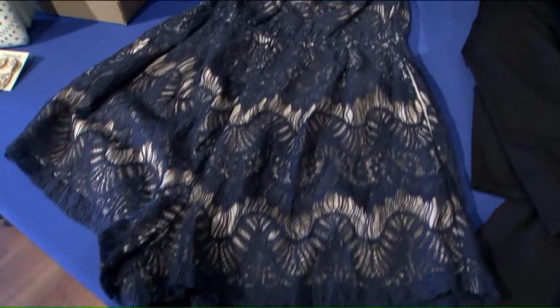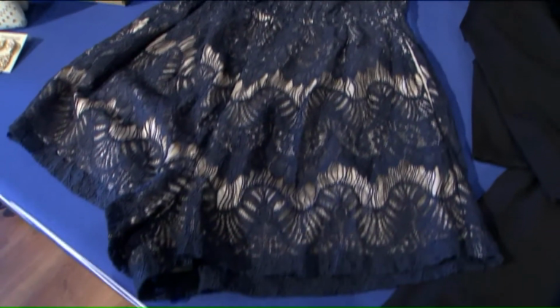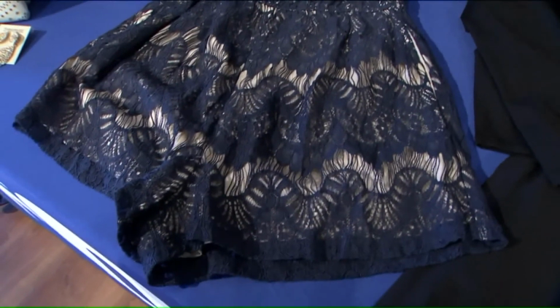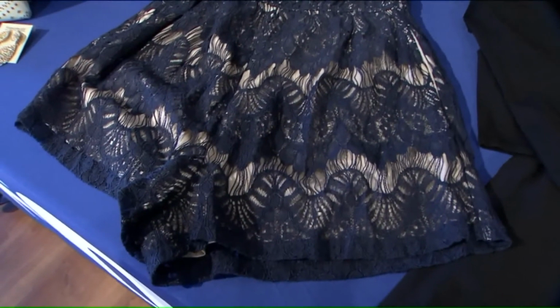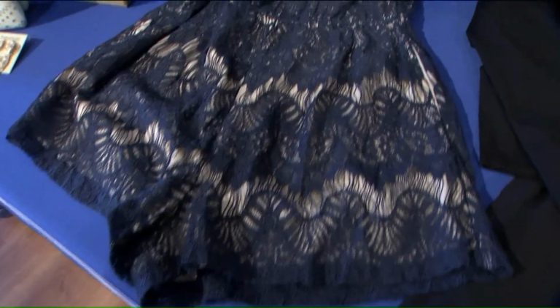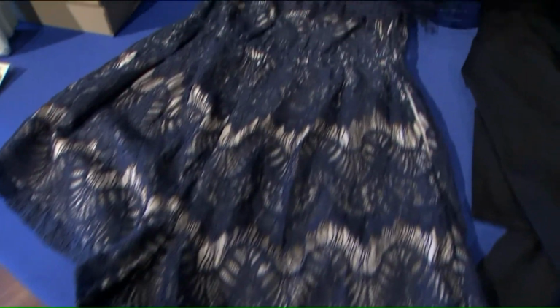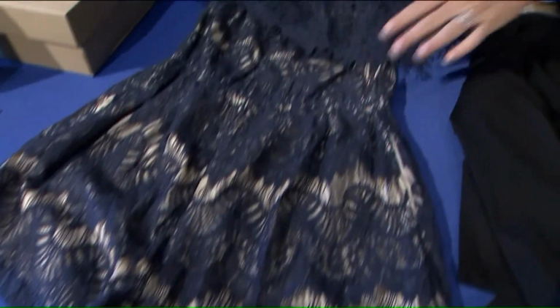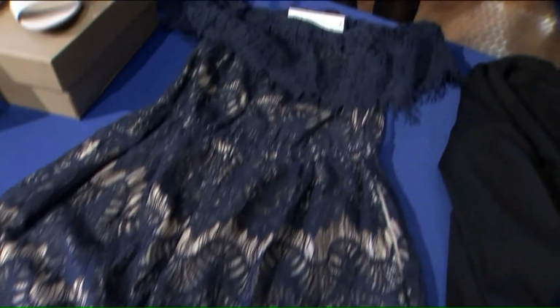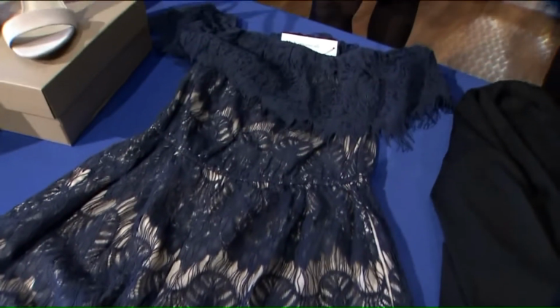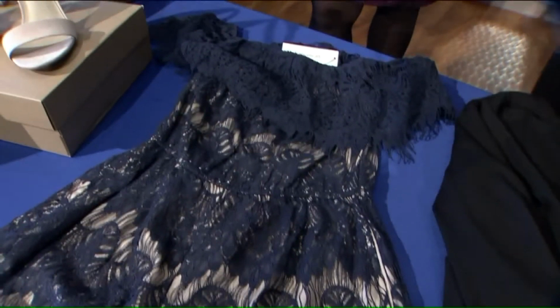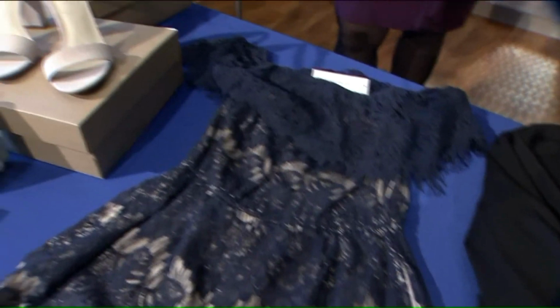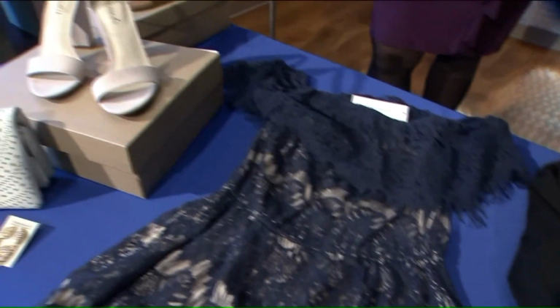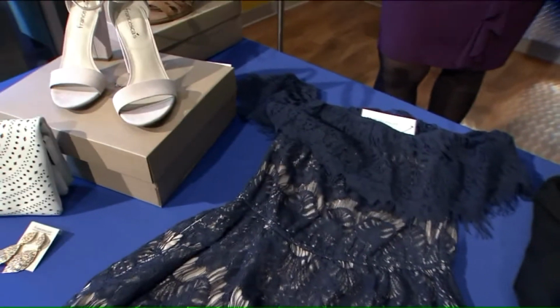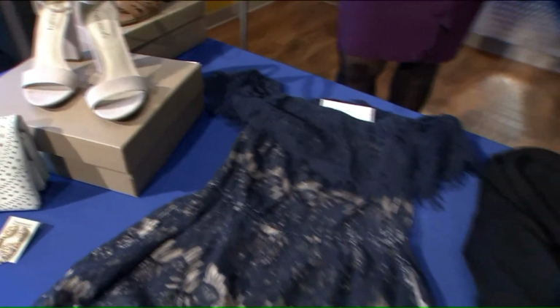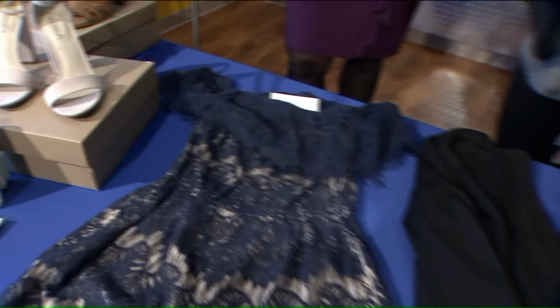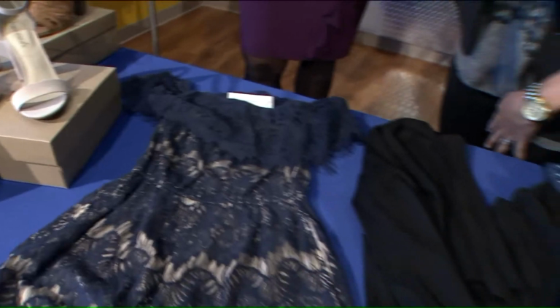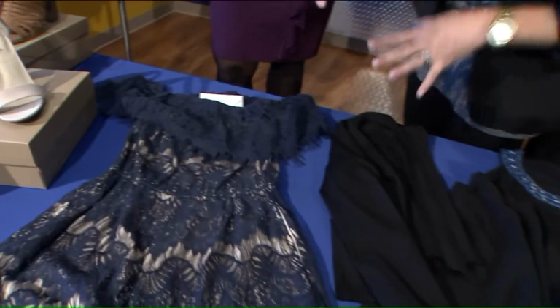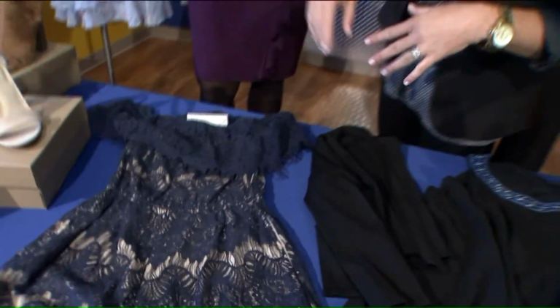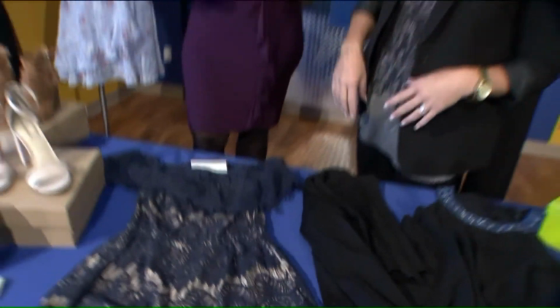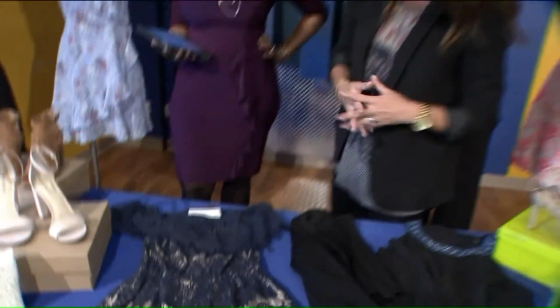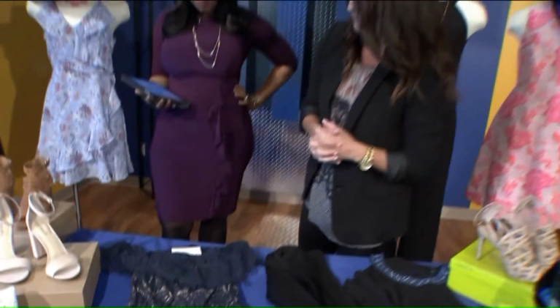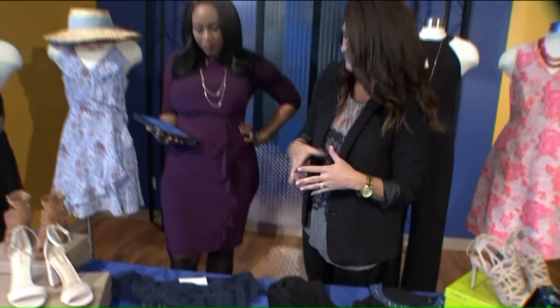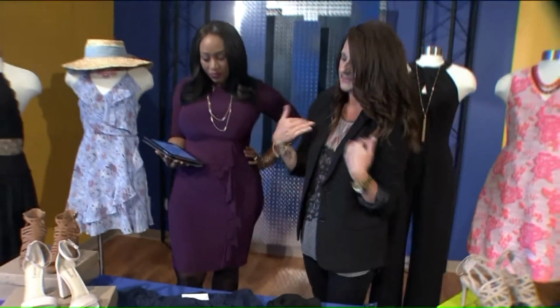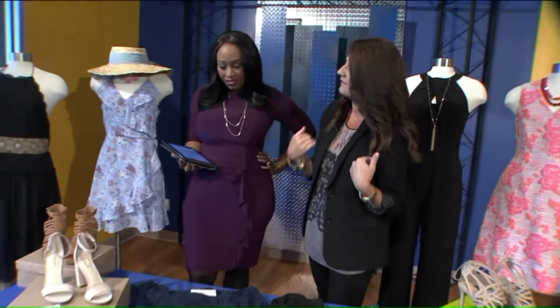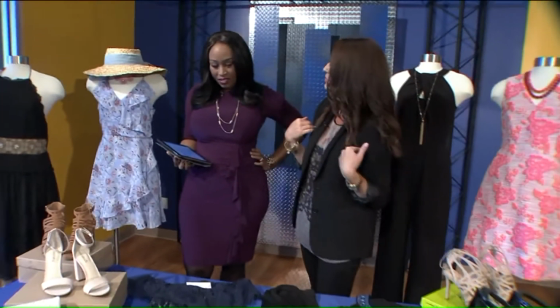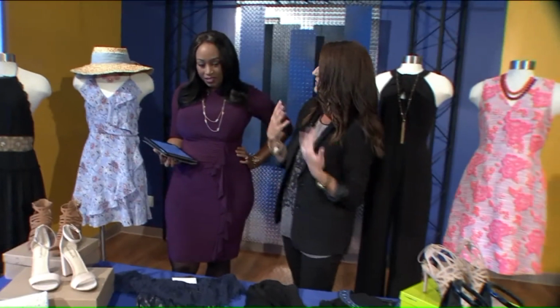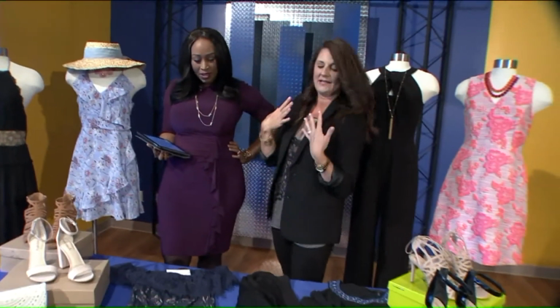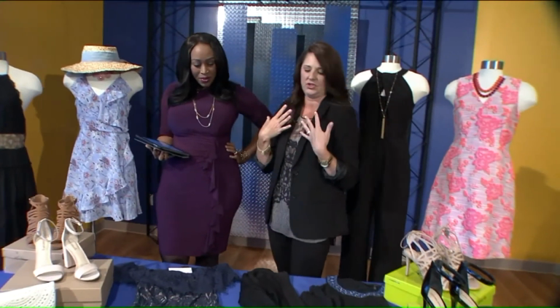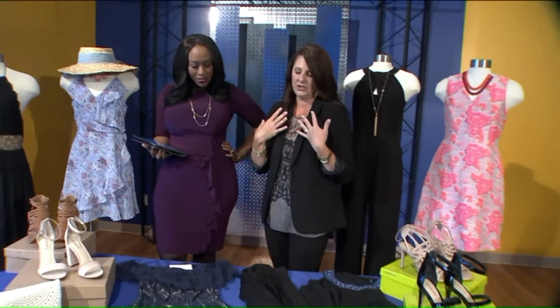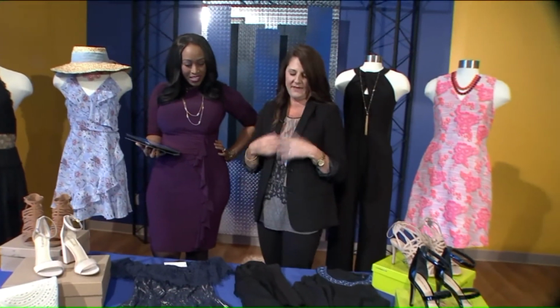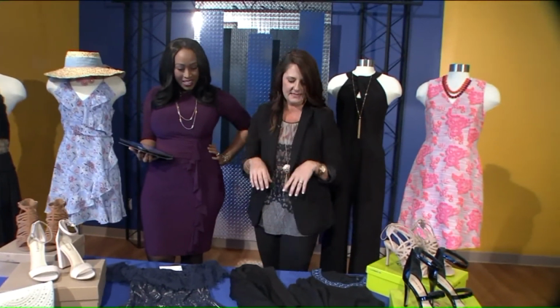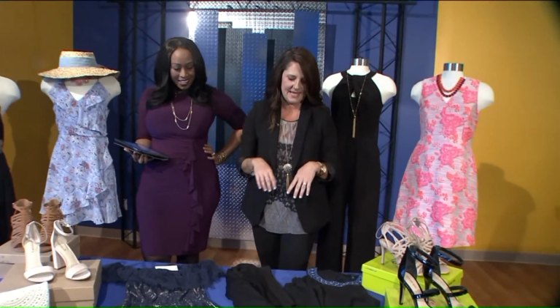You would pair that with black heels, and then a cute clutch and add some gold earrings for fun since it's off-the-shoulder to accentuate your face.